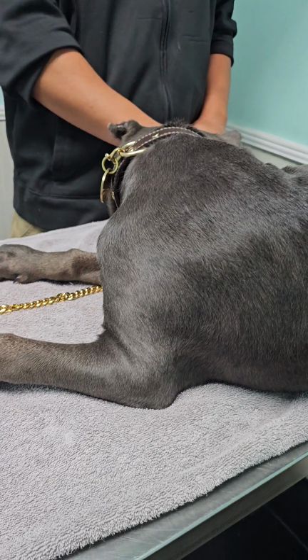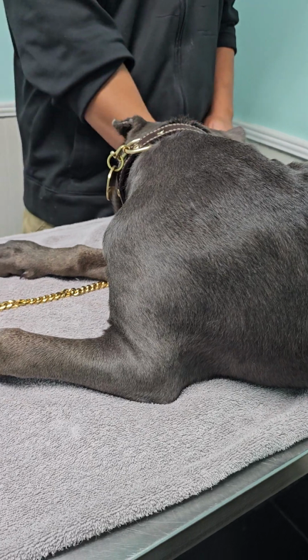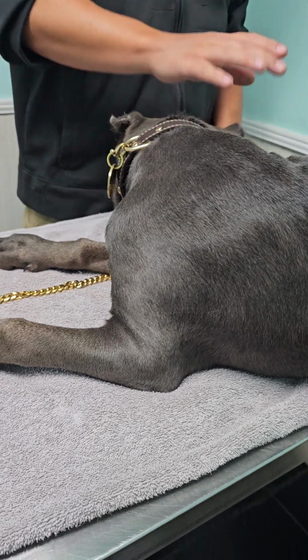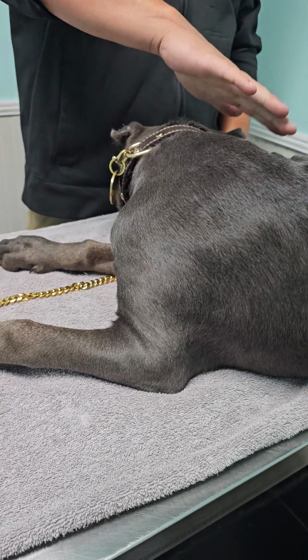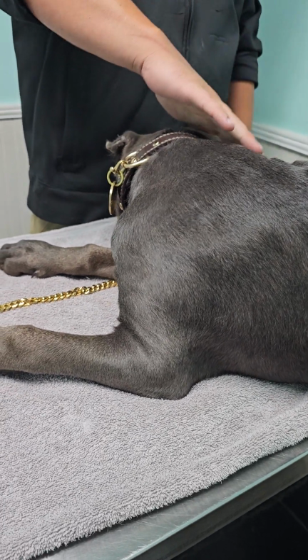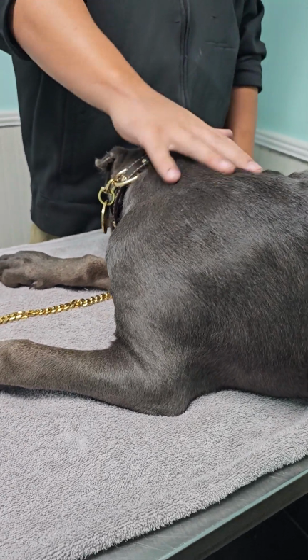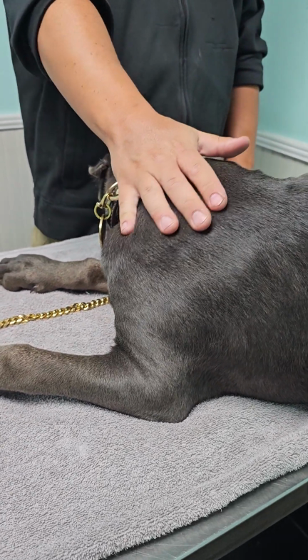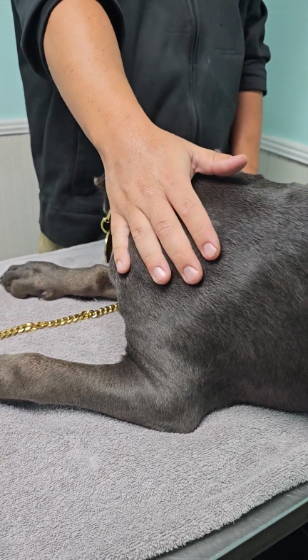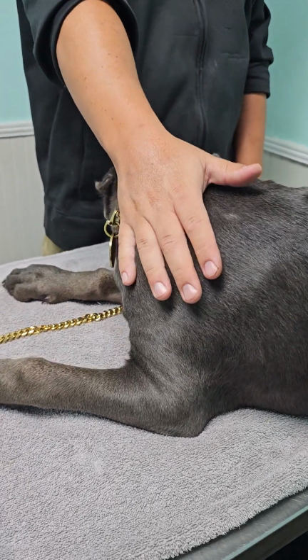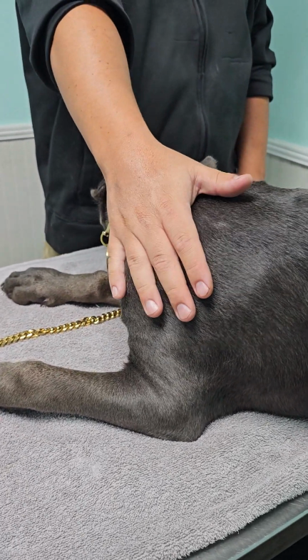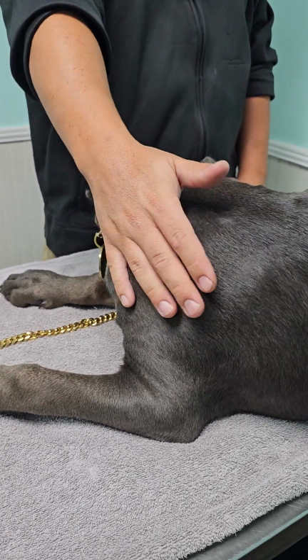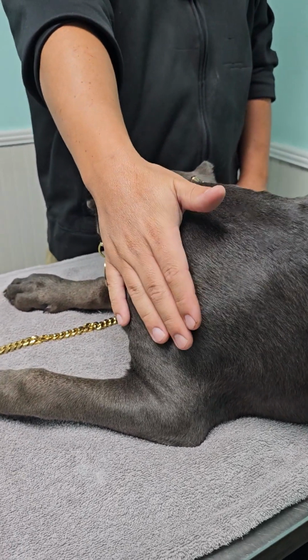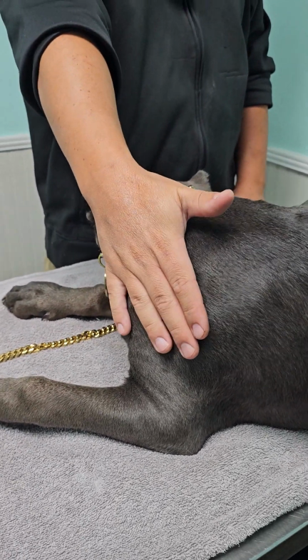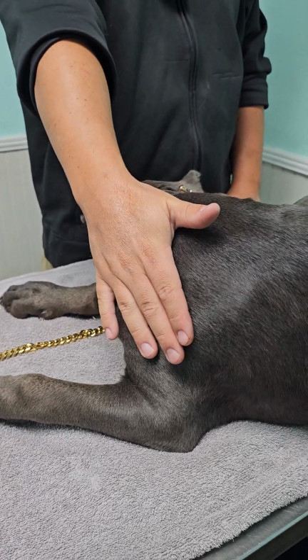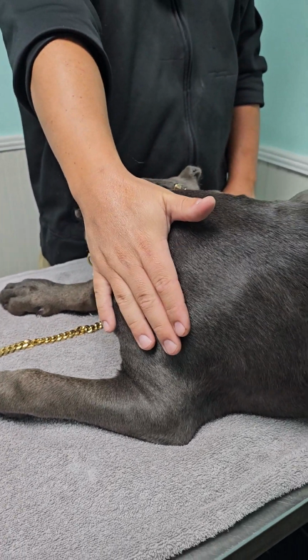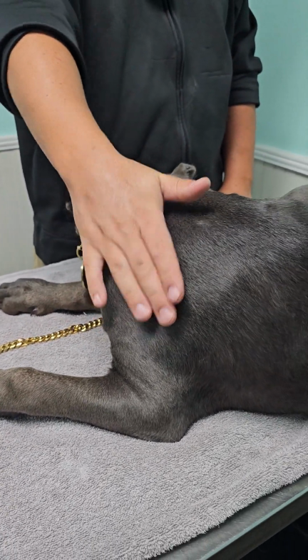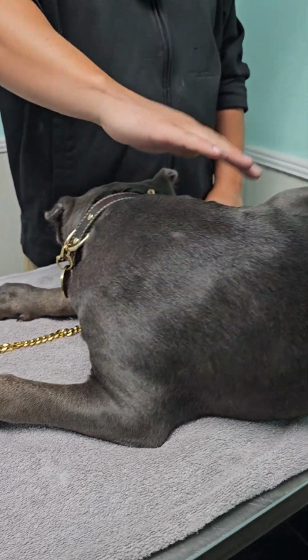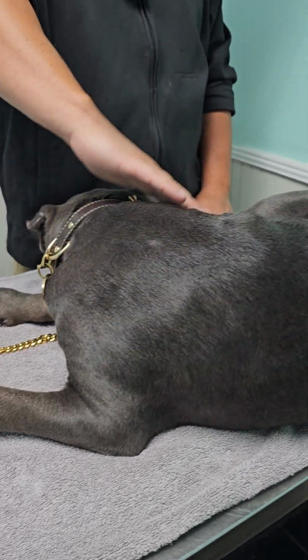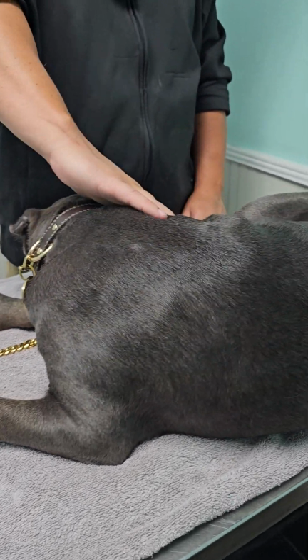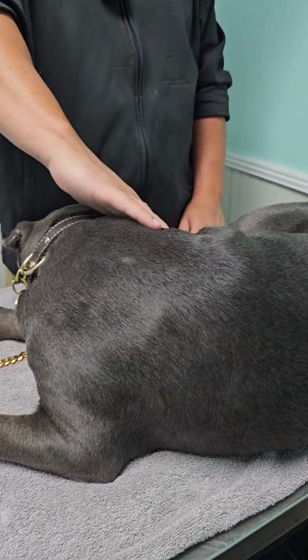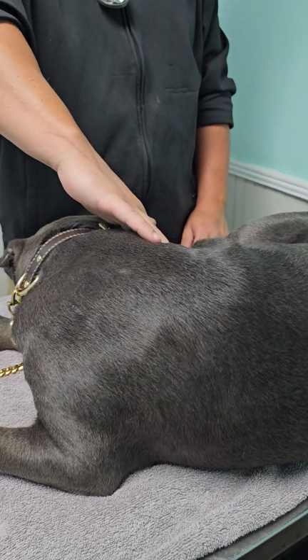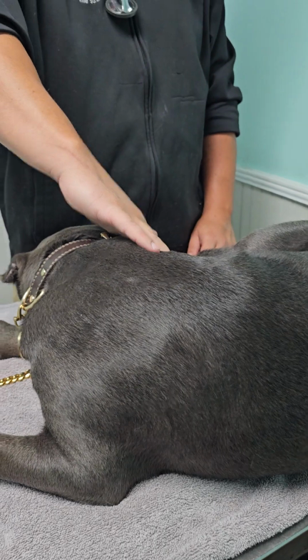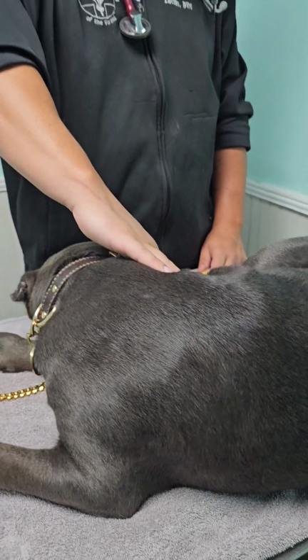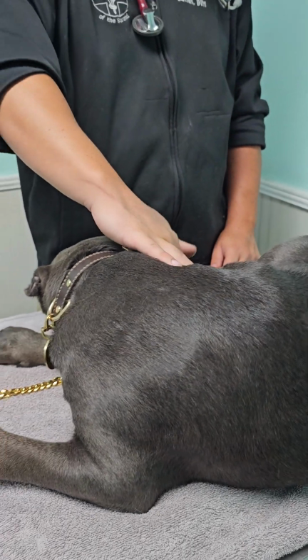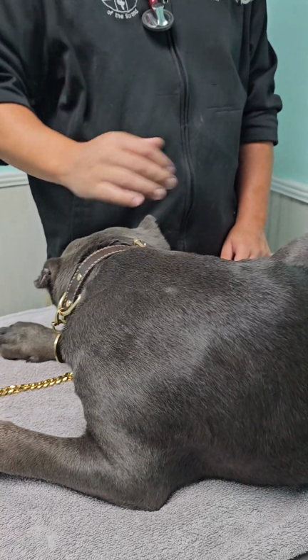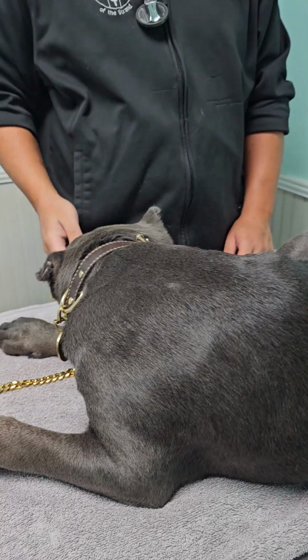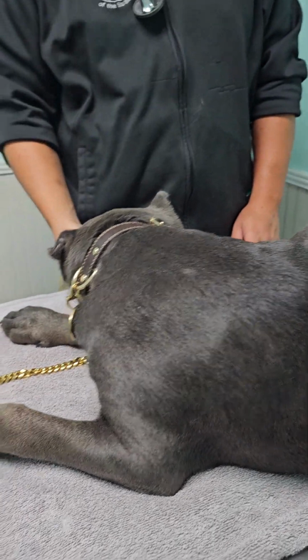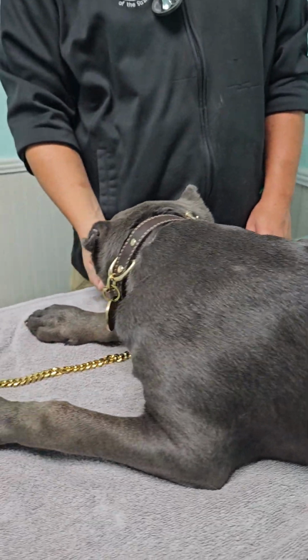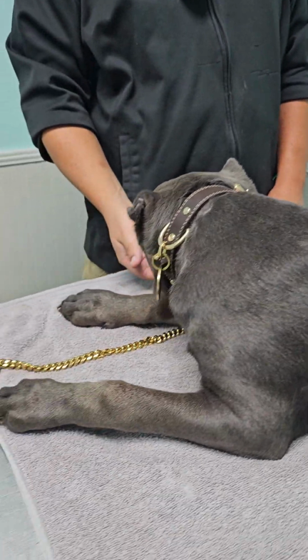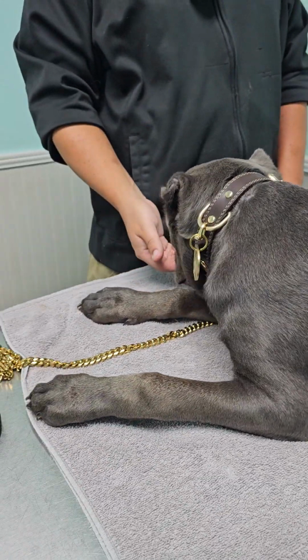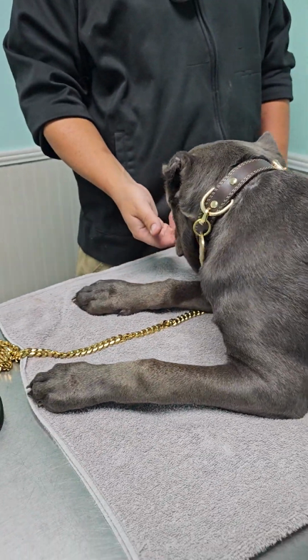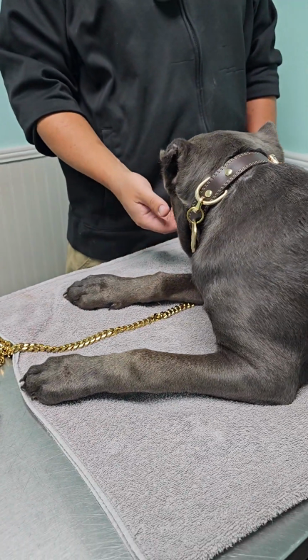Distemper, parvo, and lepto went in the left shoulder. Rabies went in the right shoulder, and then bordetella went orally.